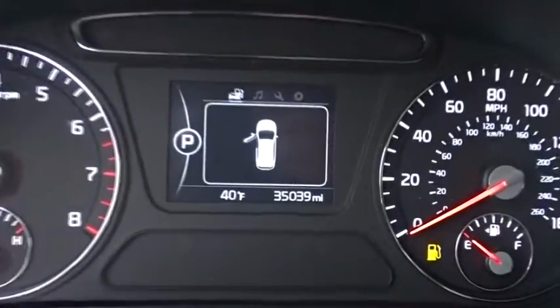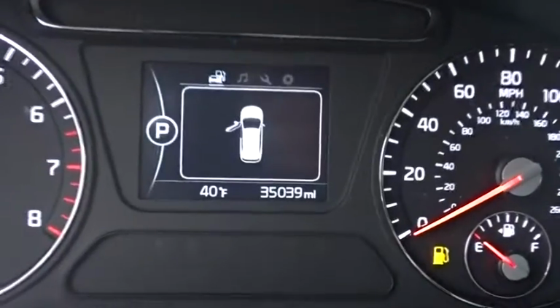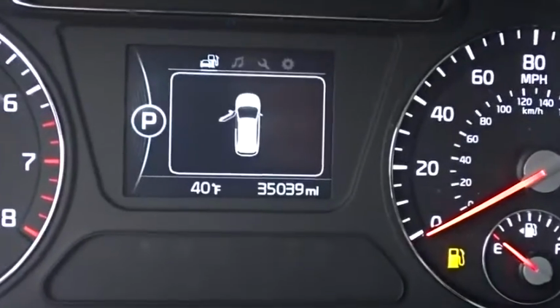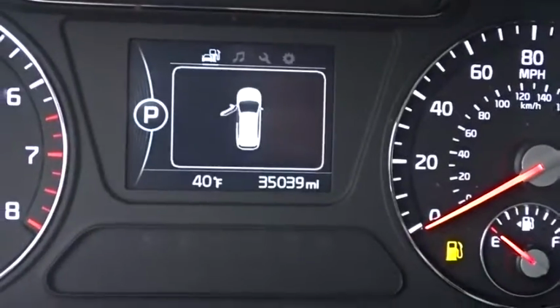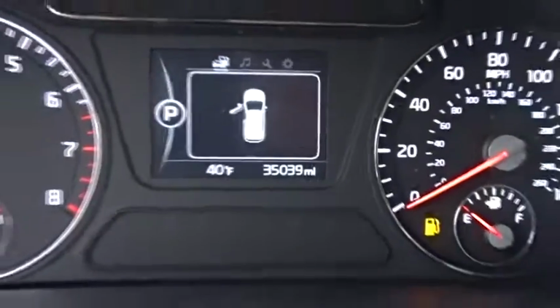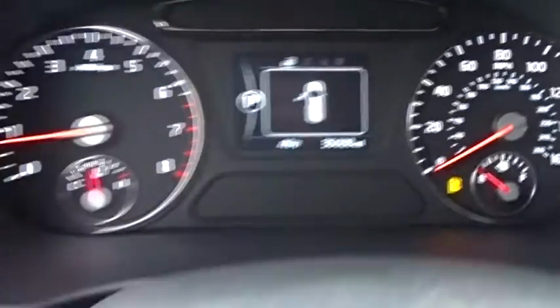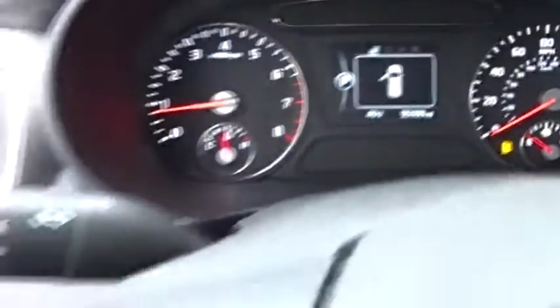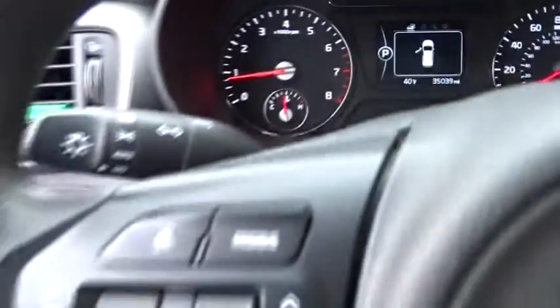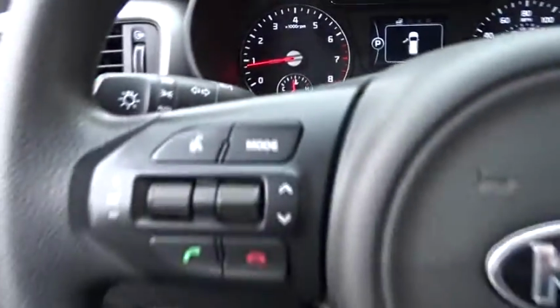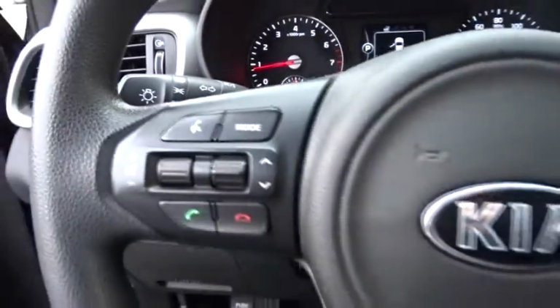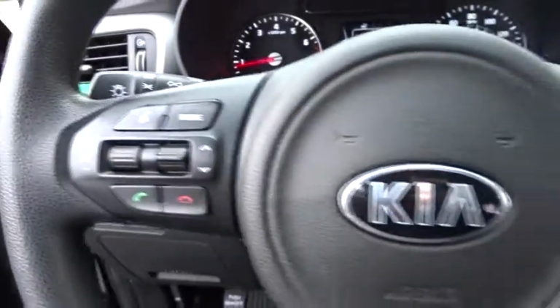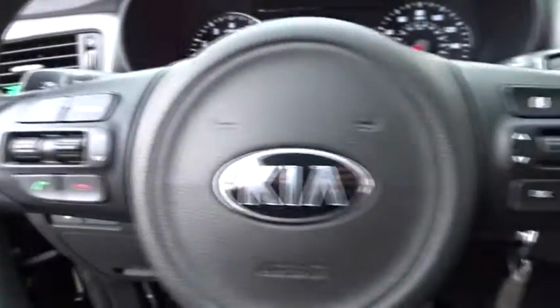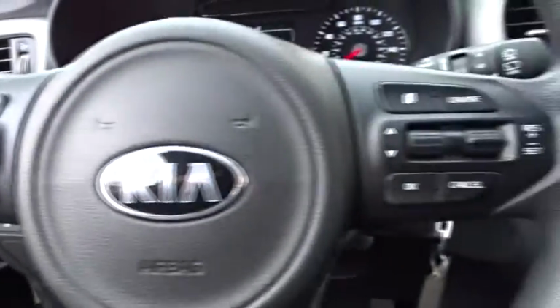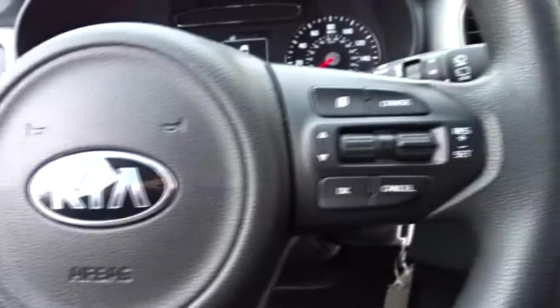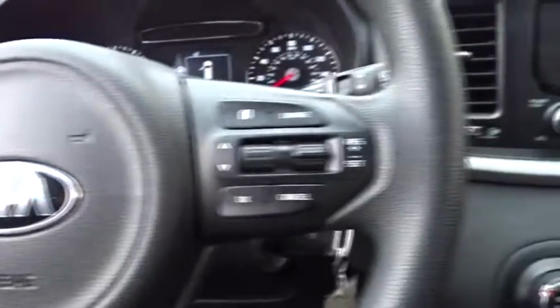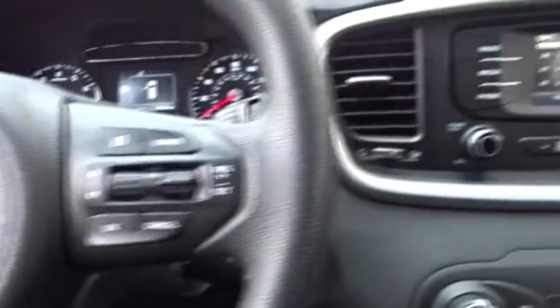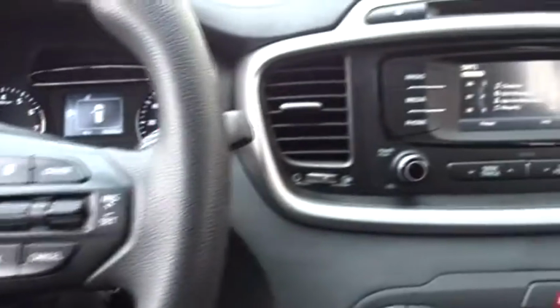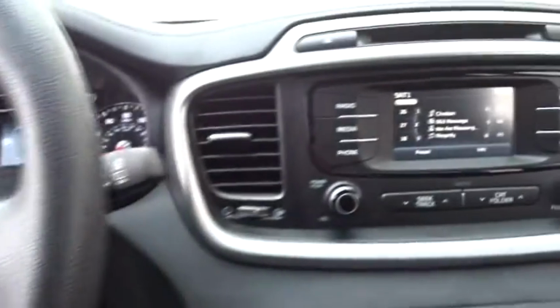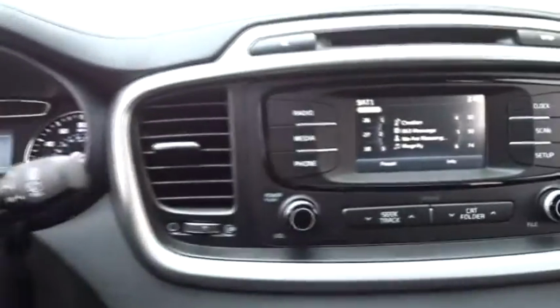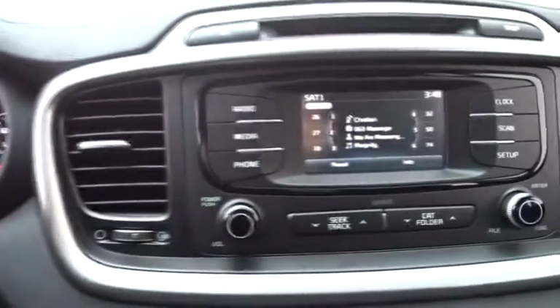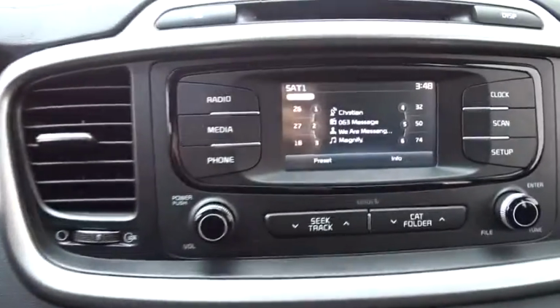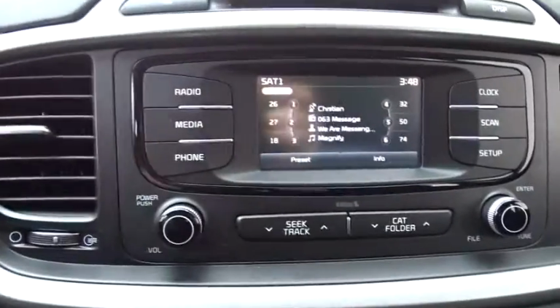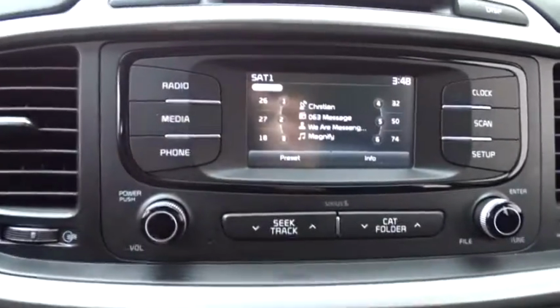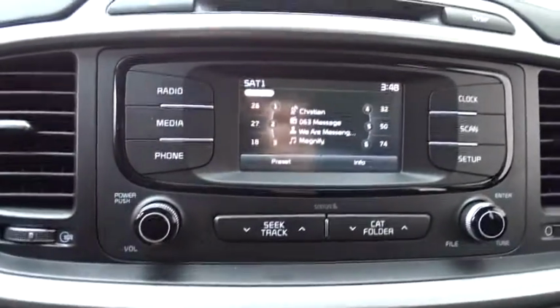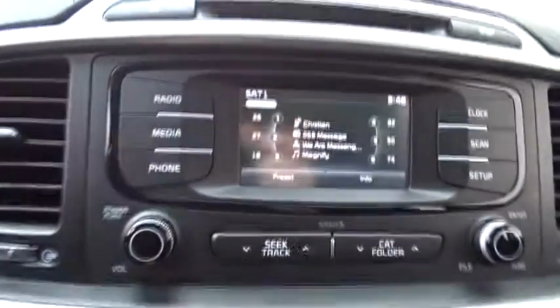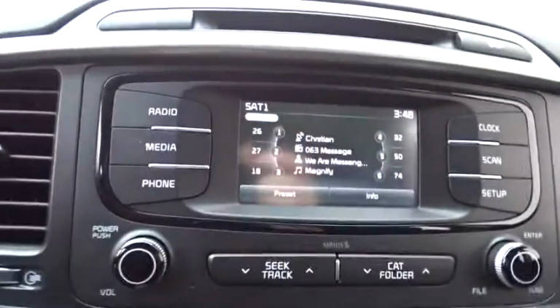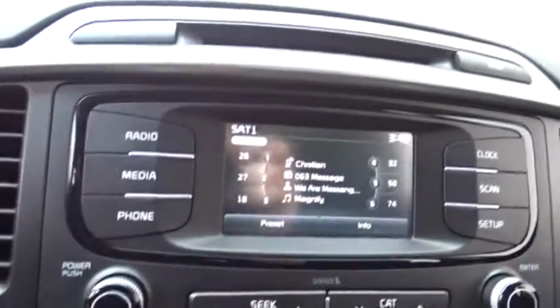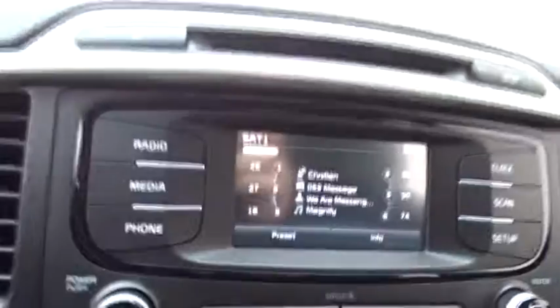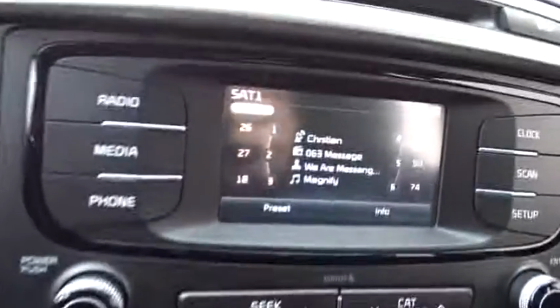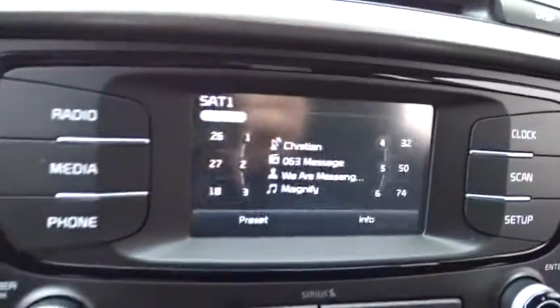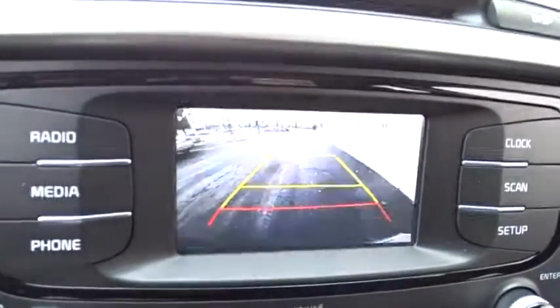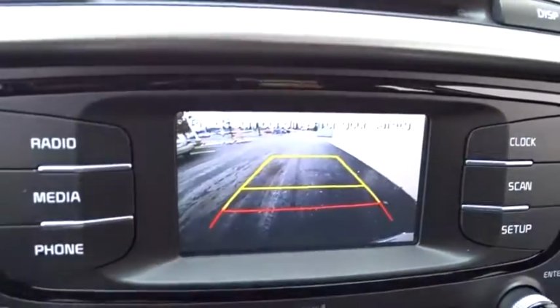Four-wheel disc brakes, cruise control, hard disk drive media storage, AM FM stereo radio, rear defrost, front wheel drive, MP3 player, security system, power door locks.